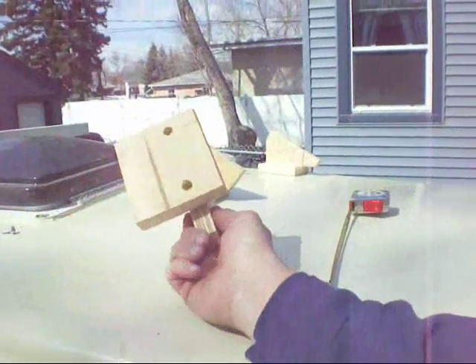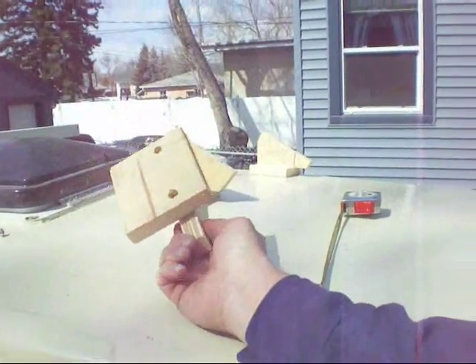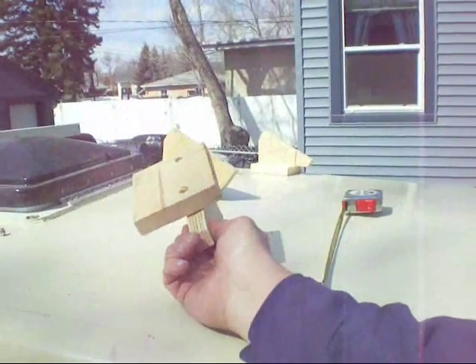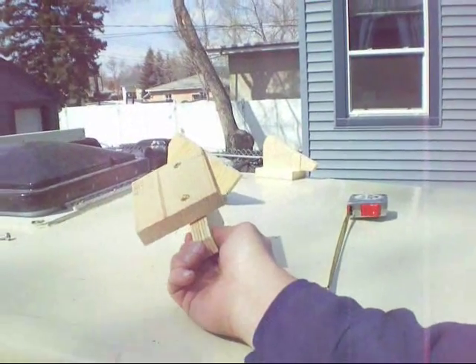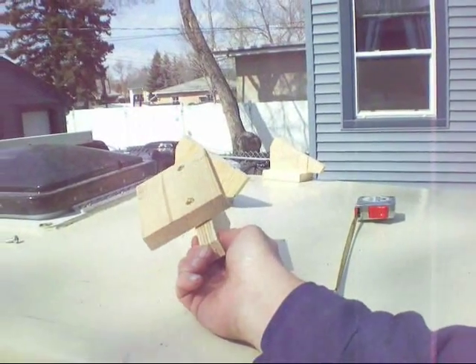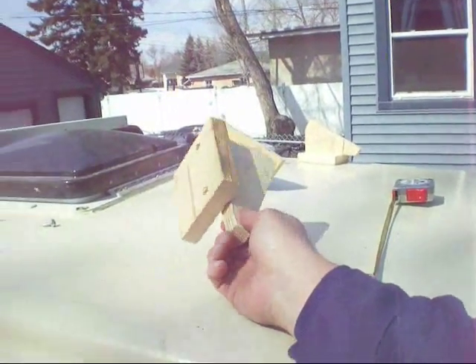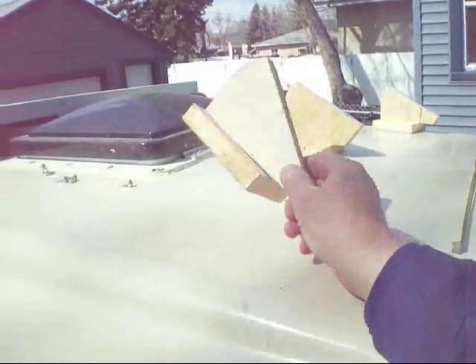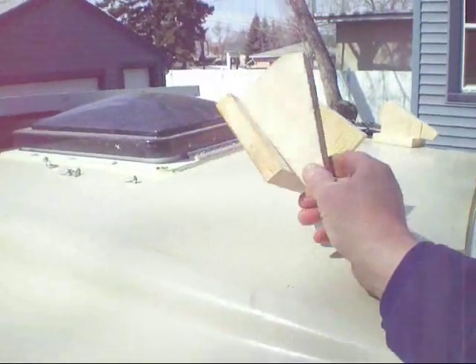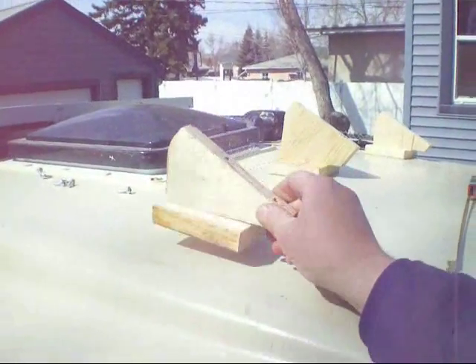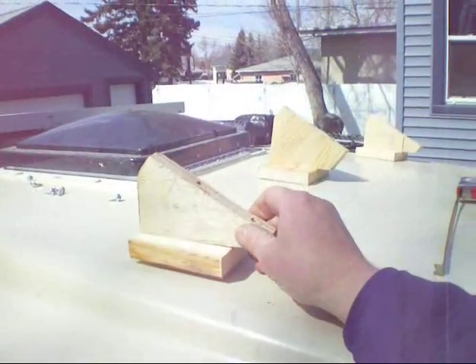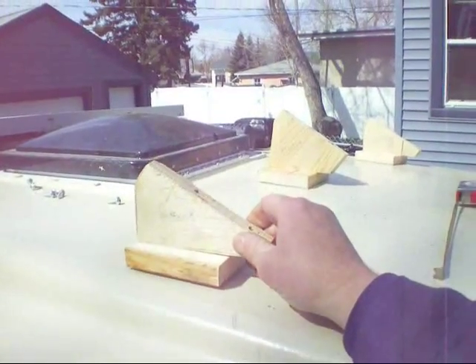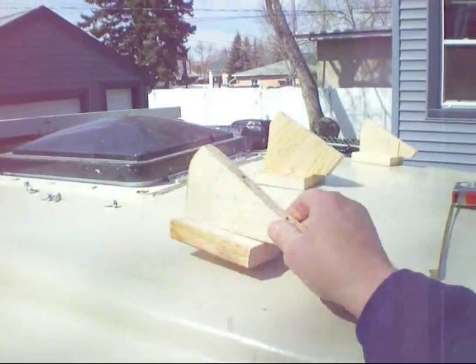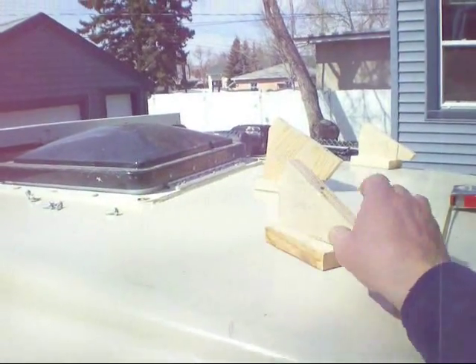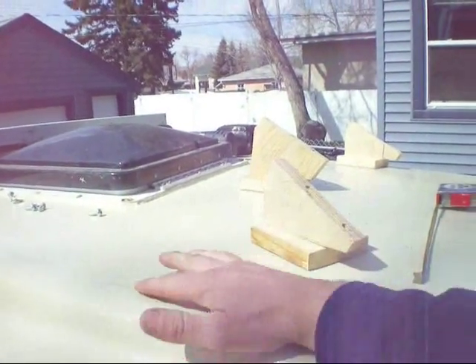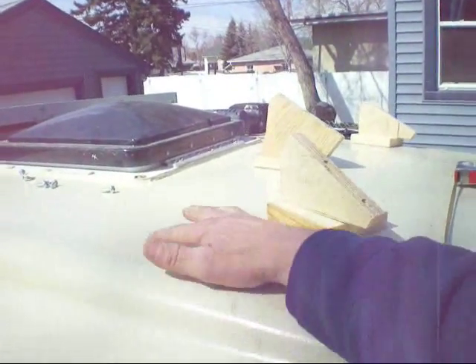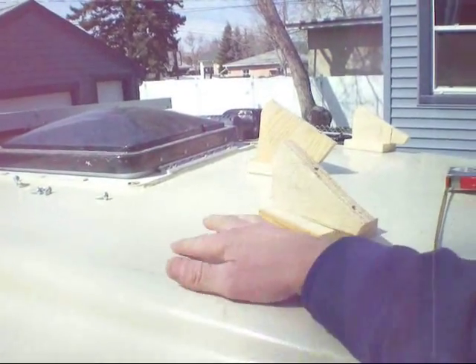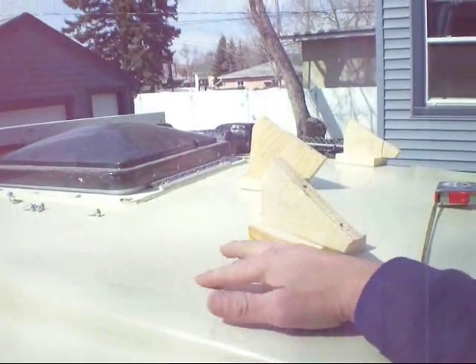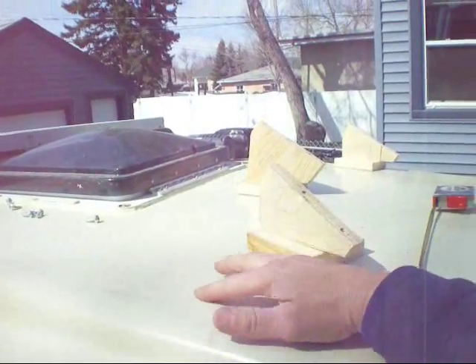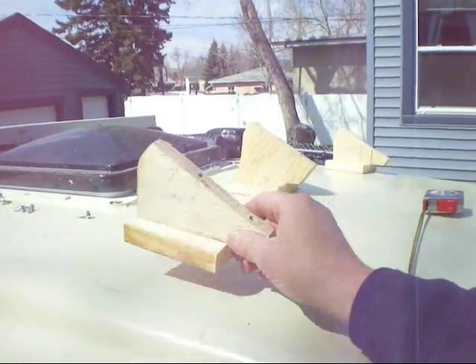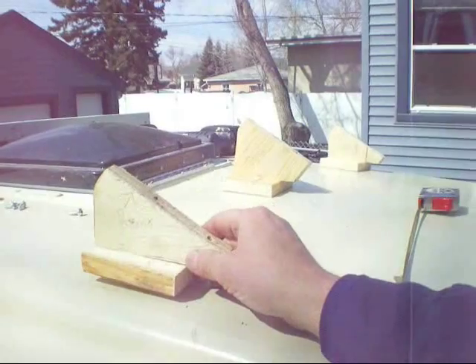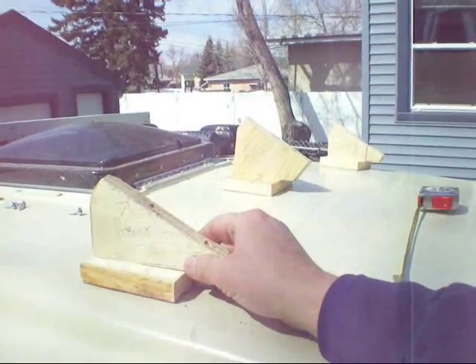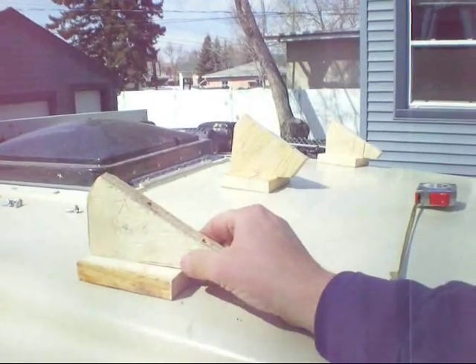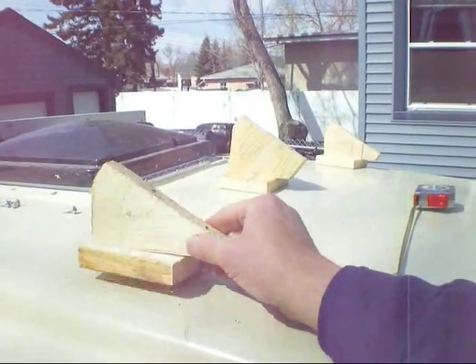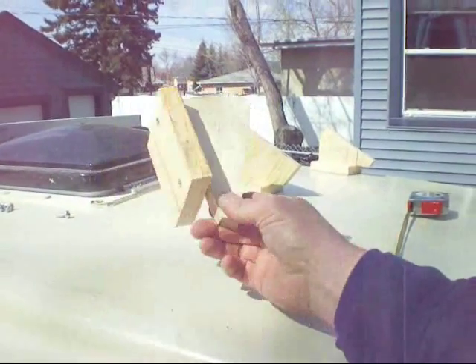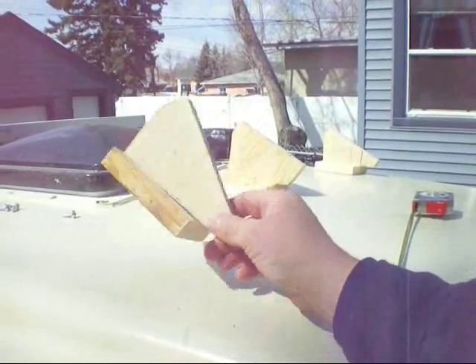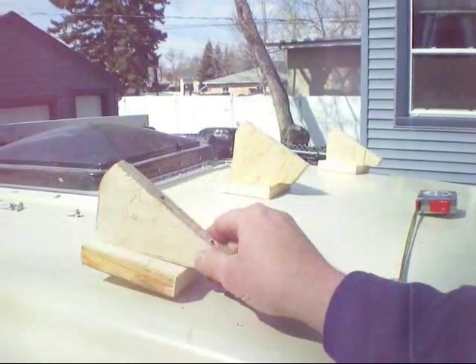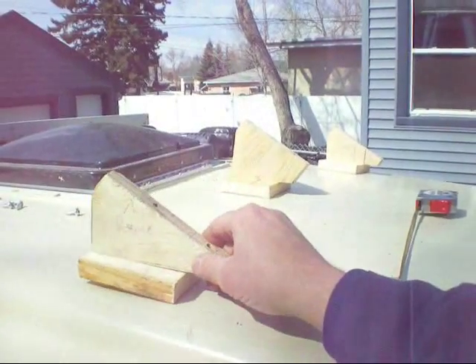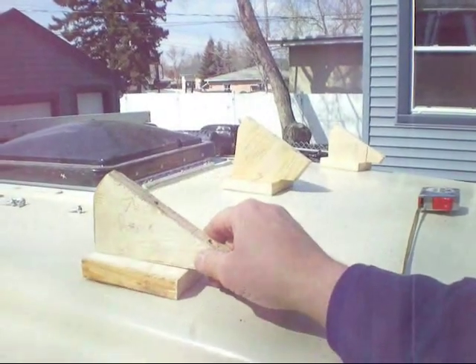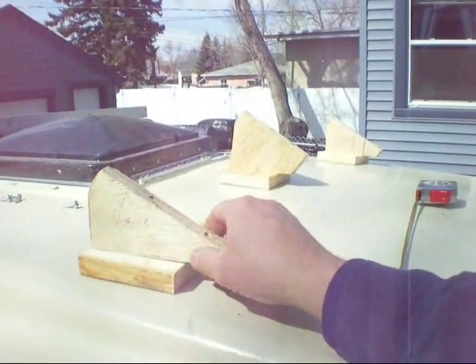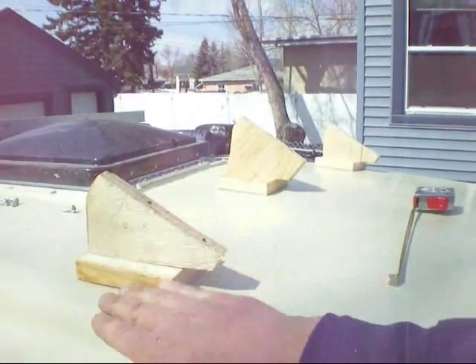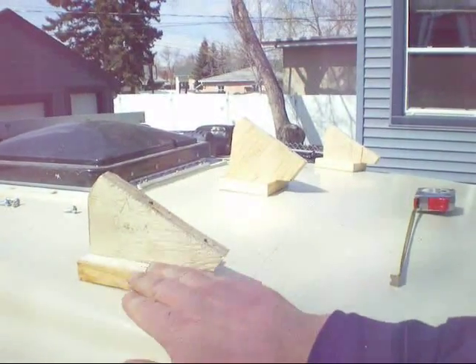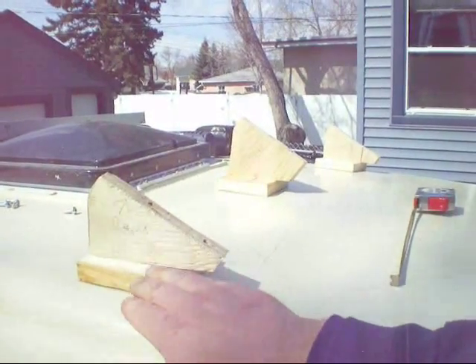I've got where I'm going to put my supports — I've just marked them all off. Now what I'm going to do is I'm going to rough this down to fiberglass, and then I'm going to fiberglass these to the top of the trailer.